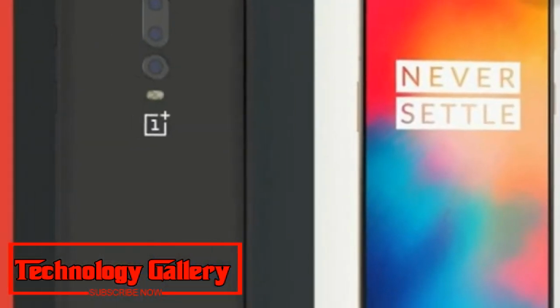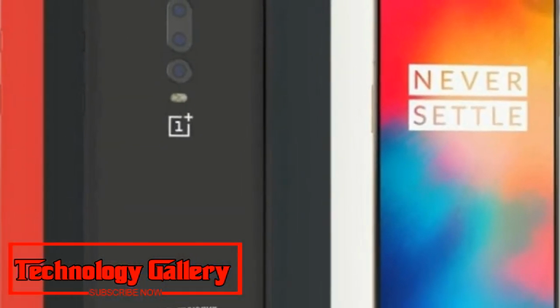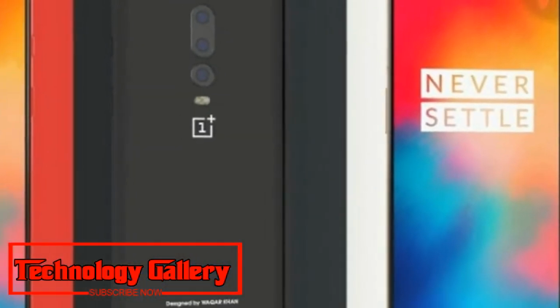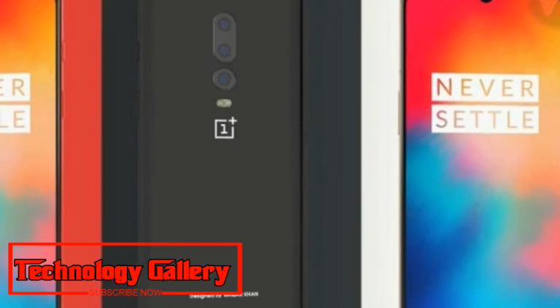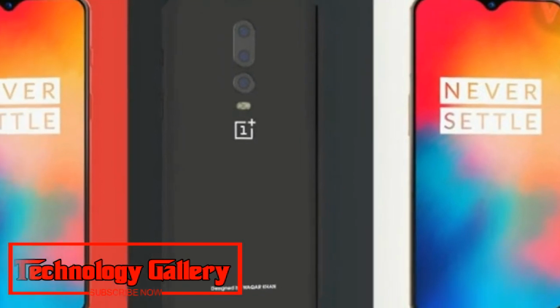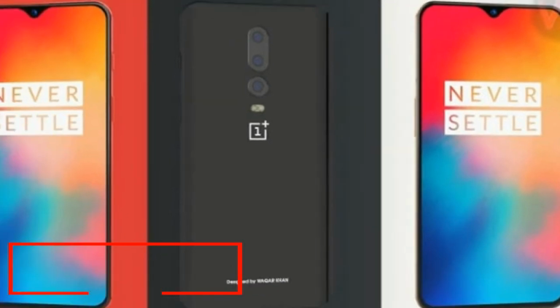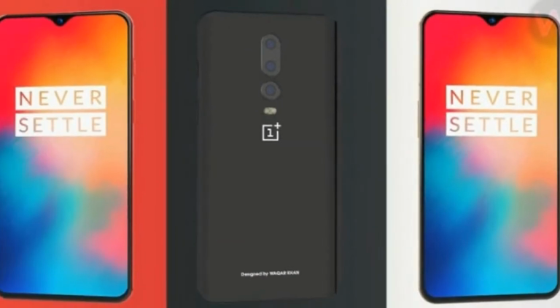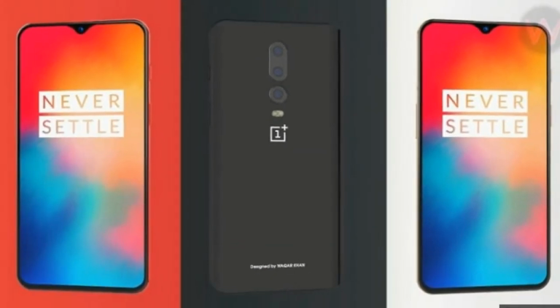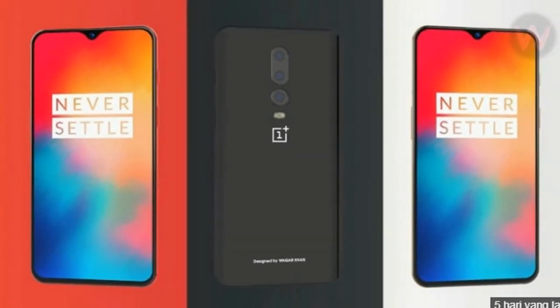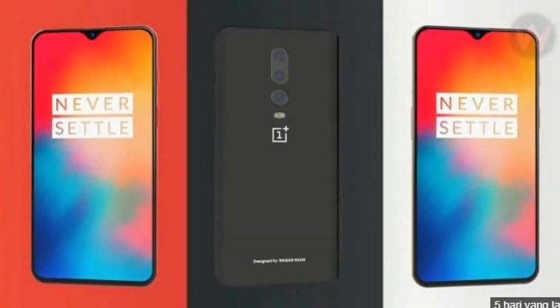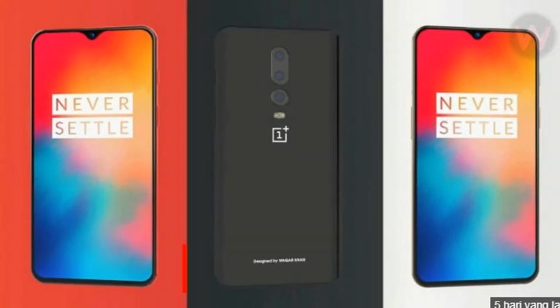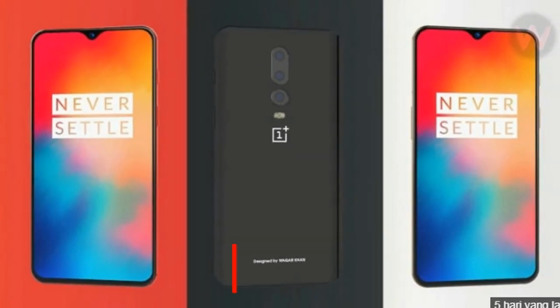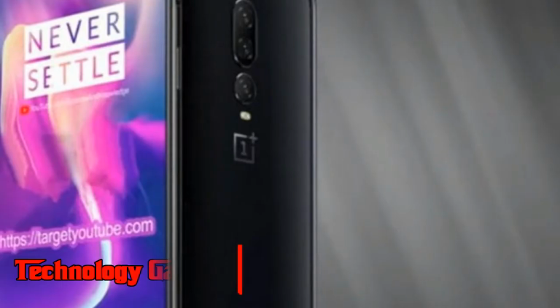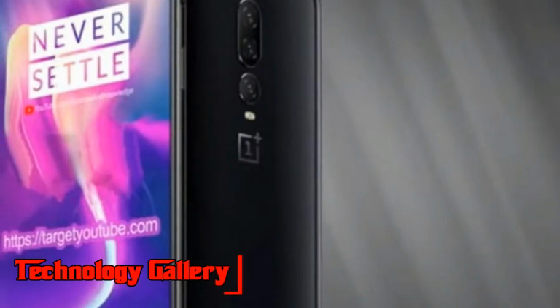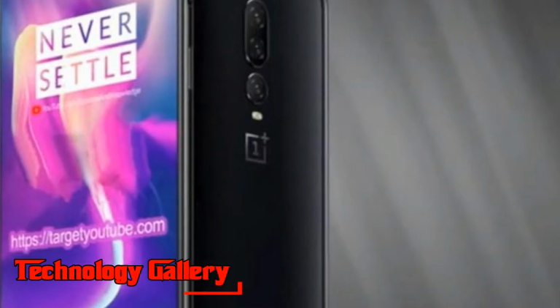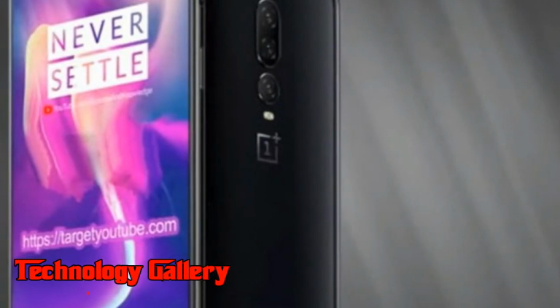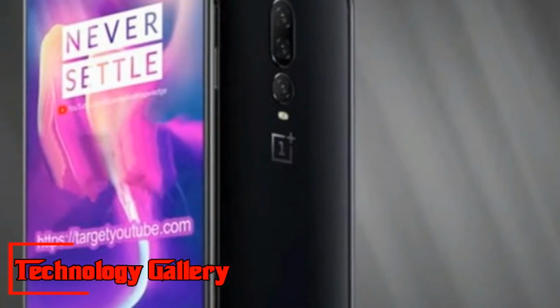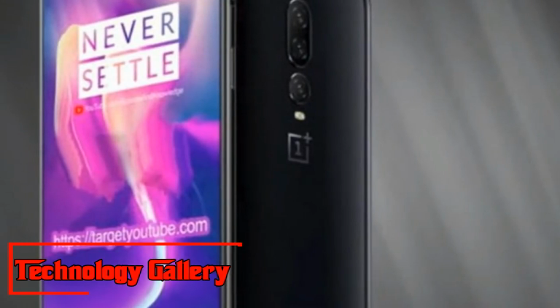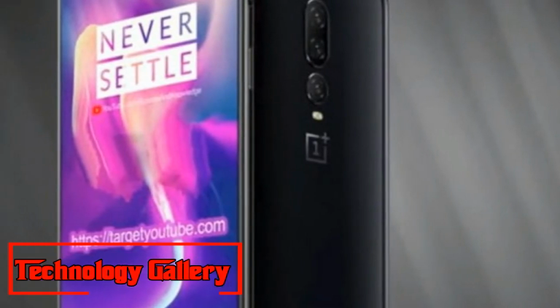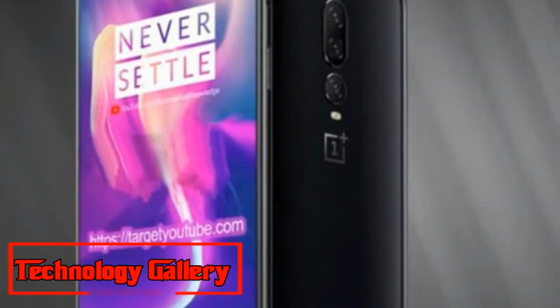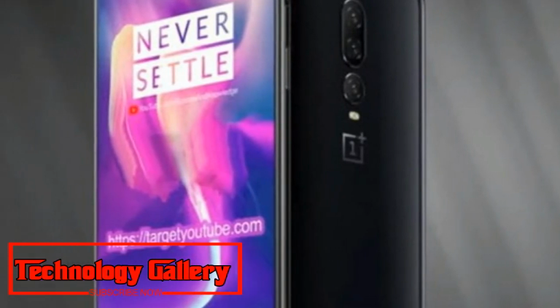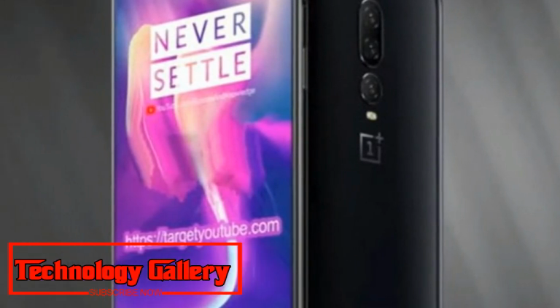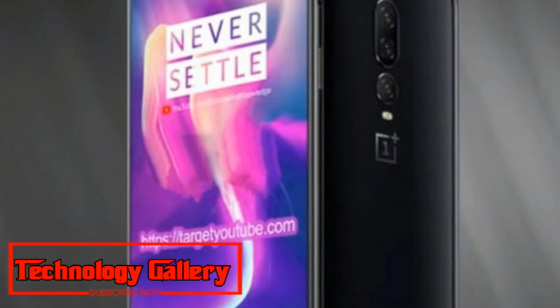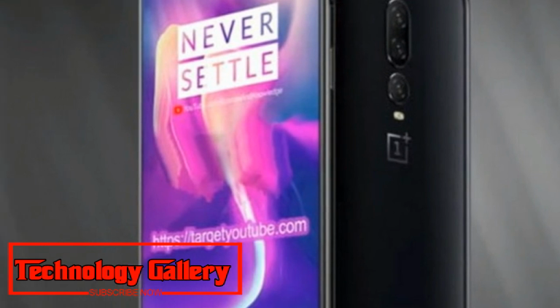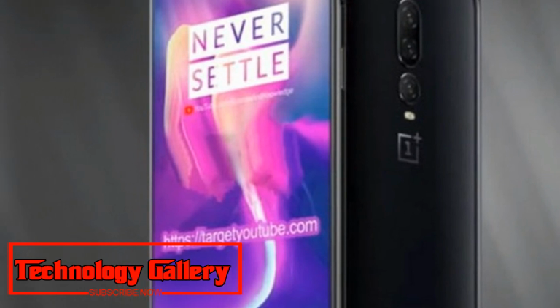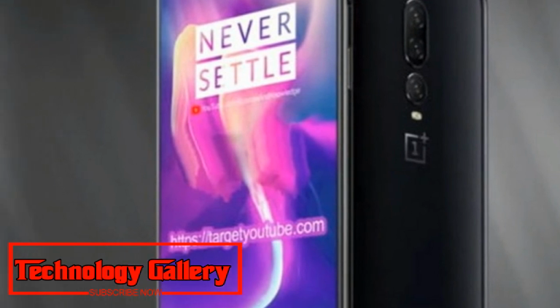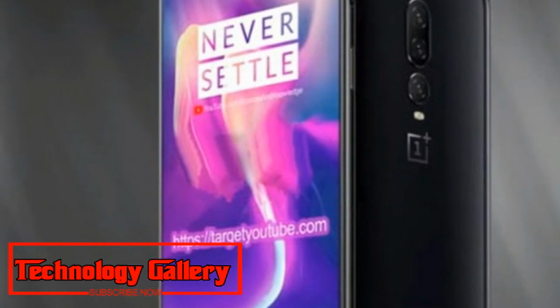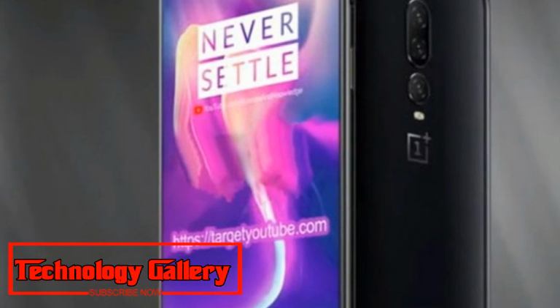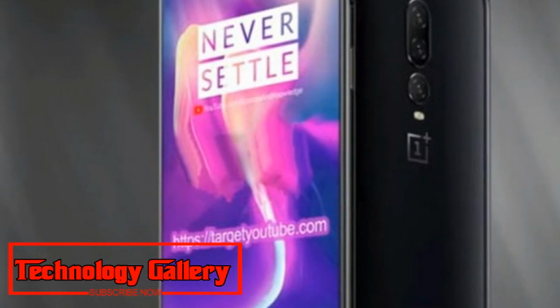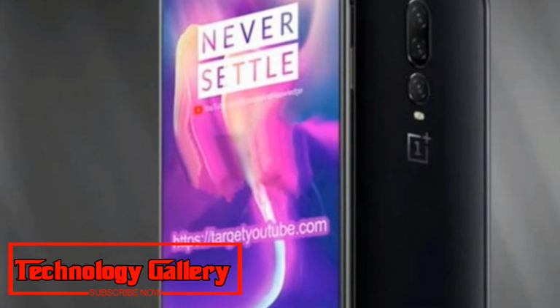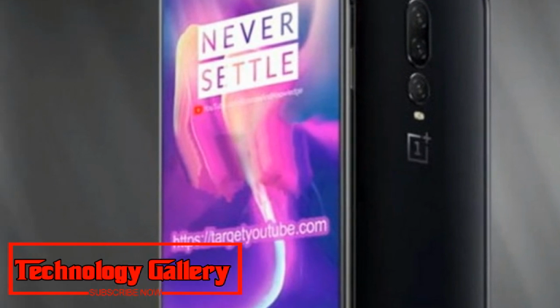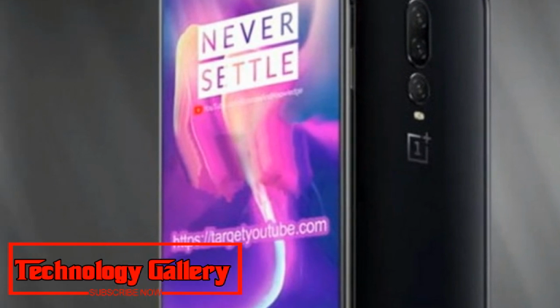Speculation is that this will likely be the OnePlus 7. With the OnePlus 6T, we'll have to wait and see how the company further evolves its successful flagship lineup.